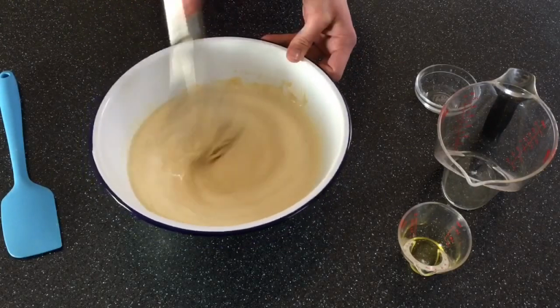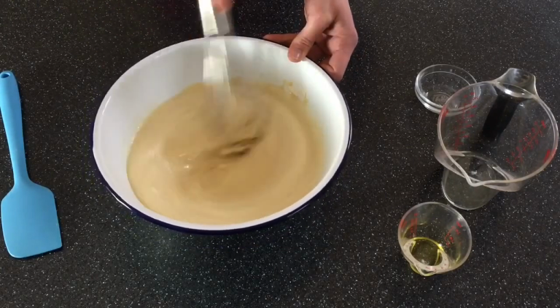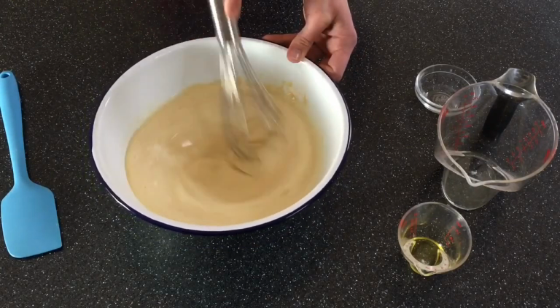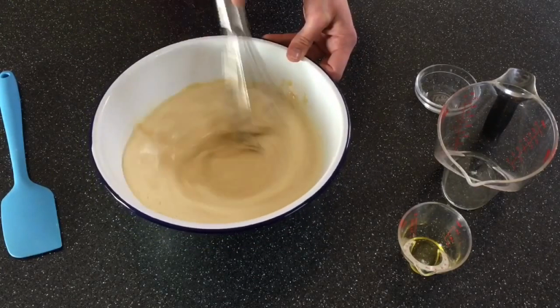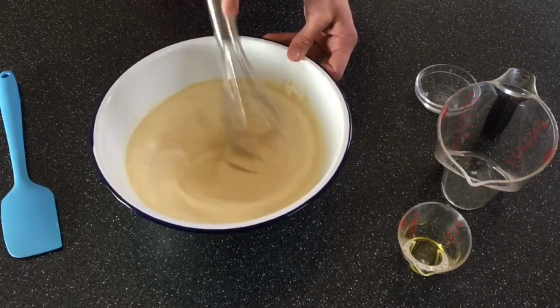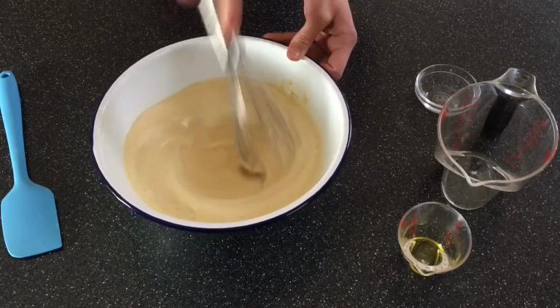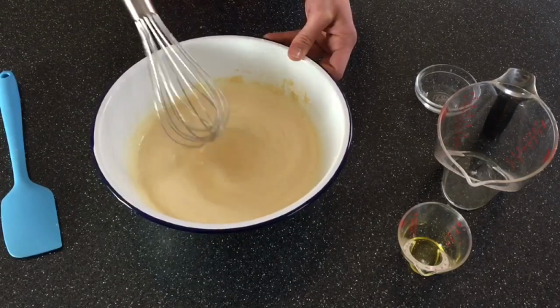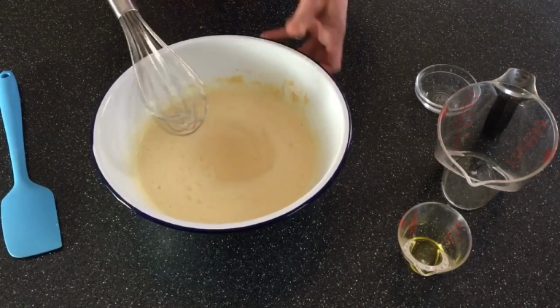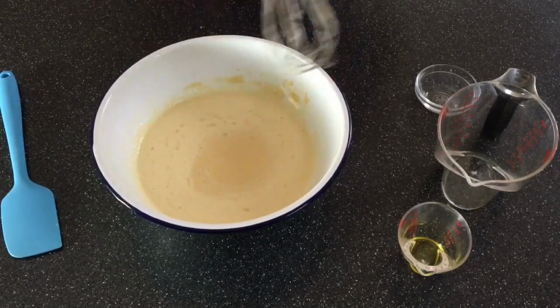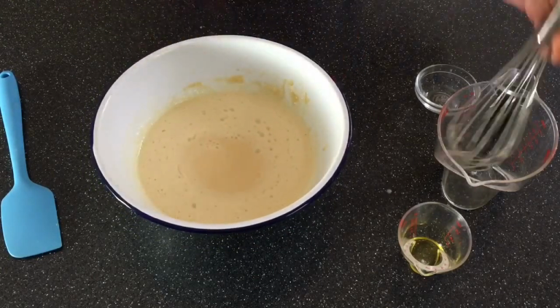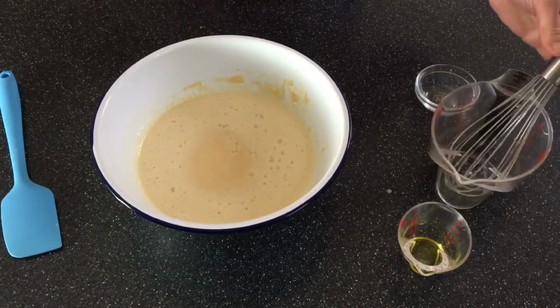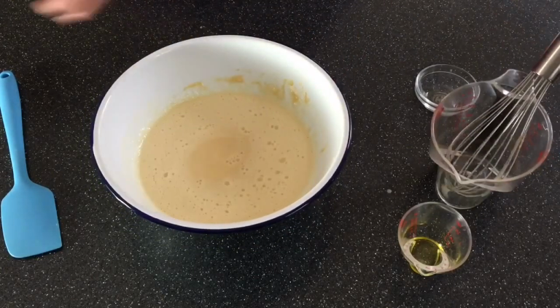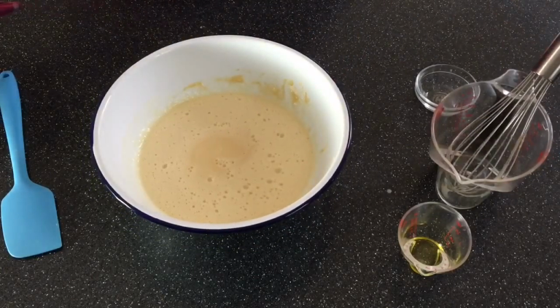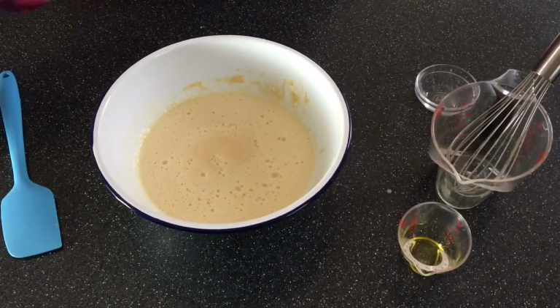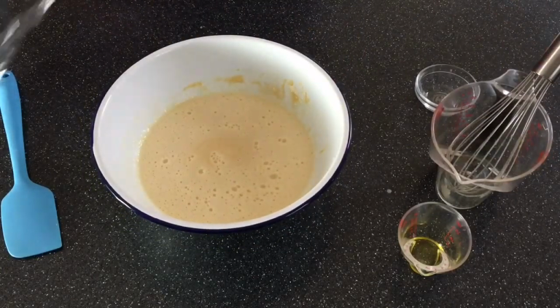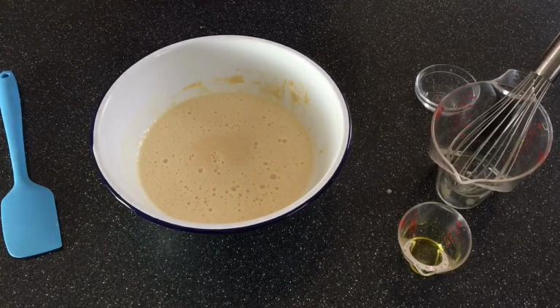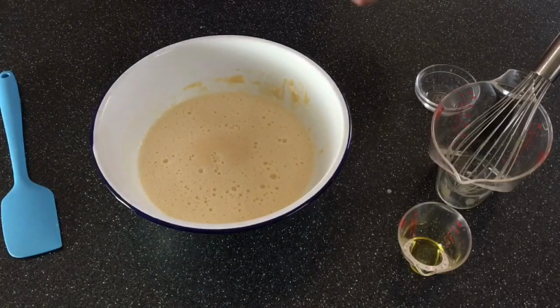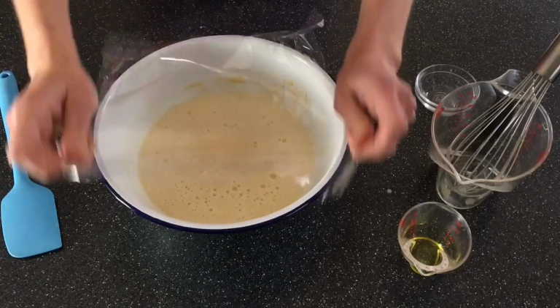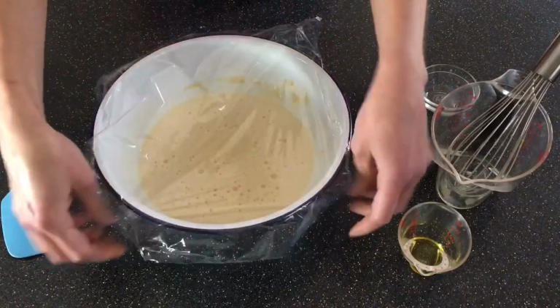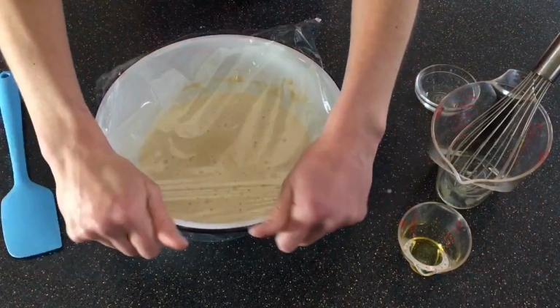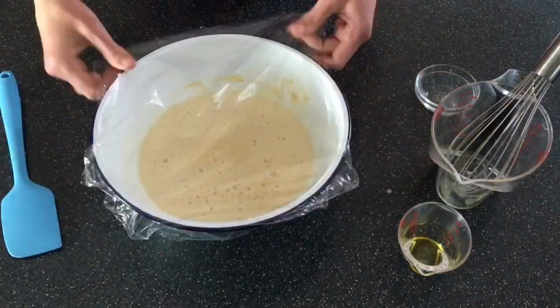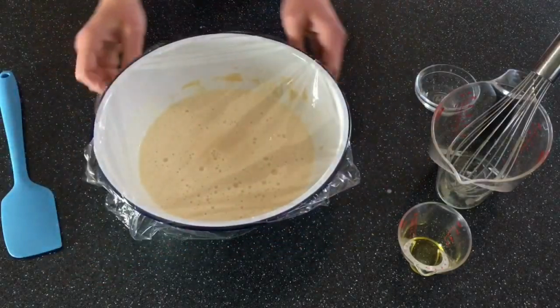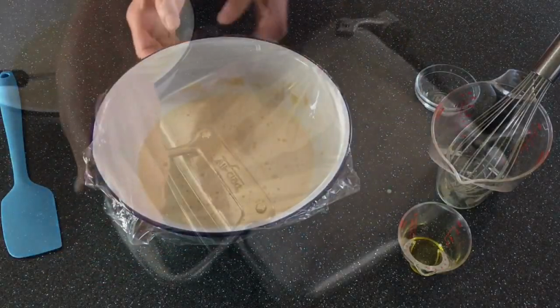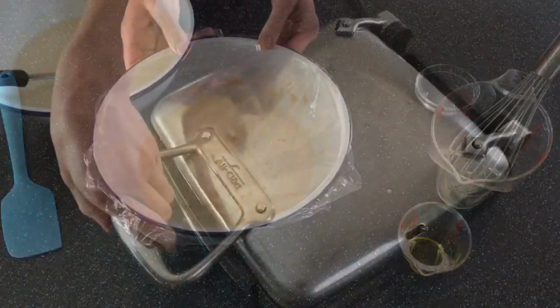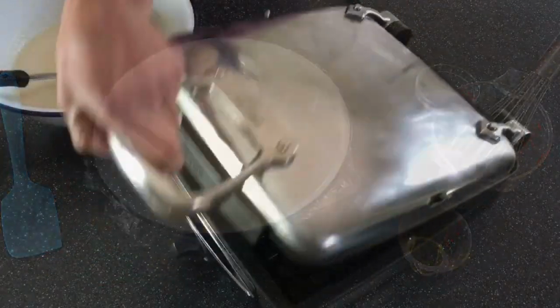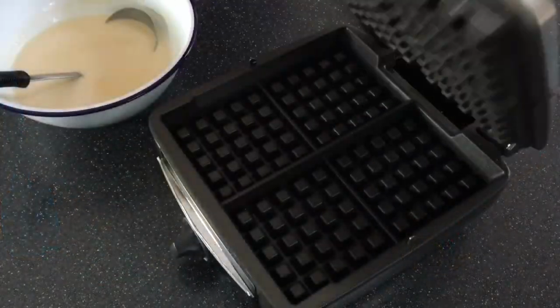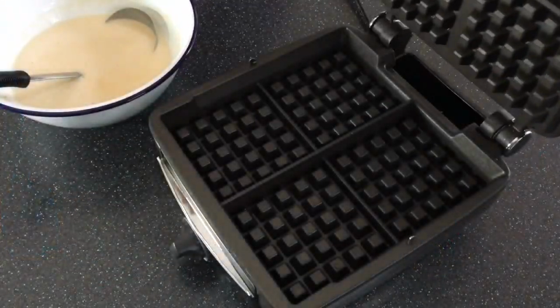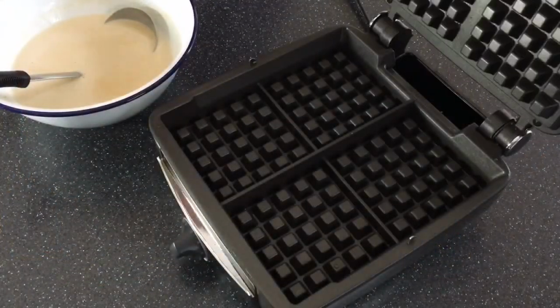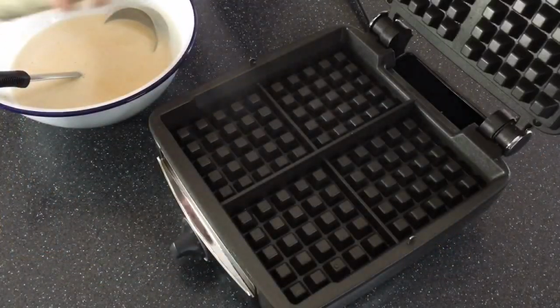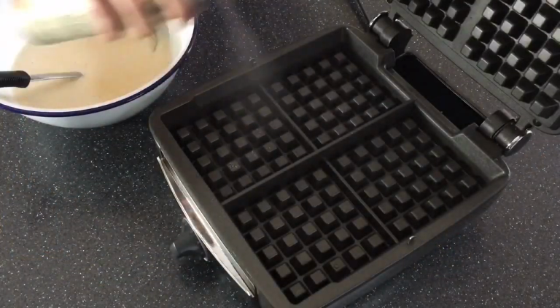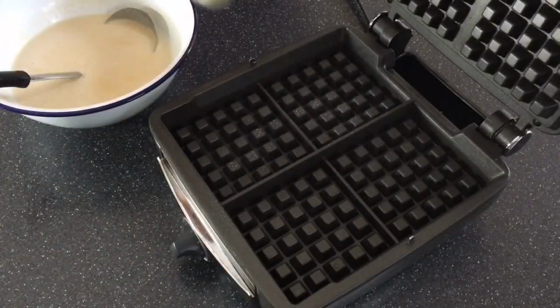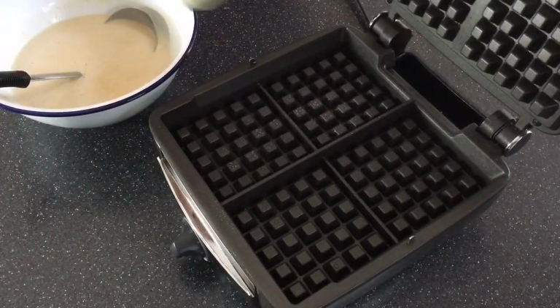Now the batter needs to sit for at least an hour, but it can sit for up to nine hours. So I usually do this in the morning before breakfast and then just leave it out on the counter all day.